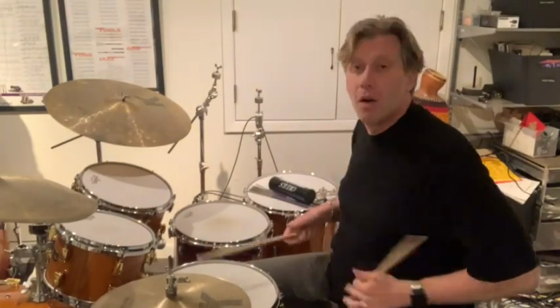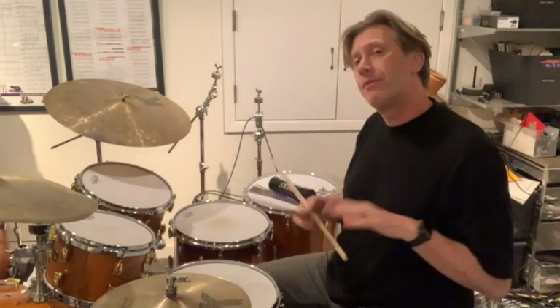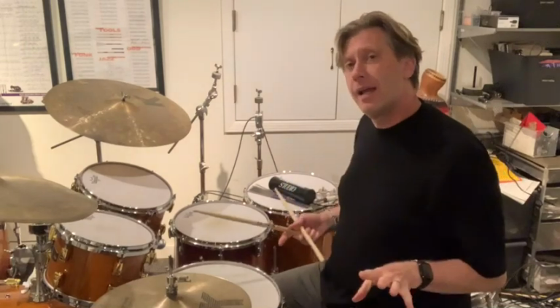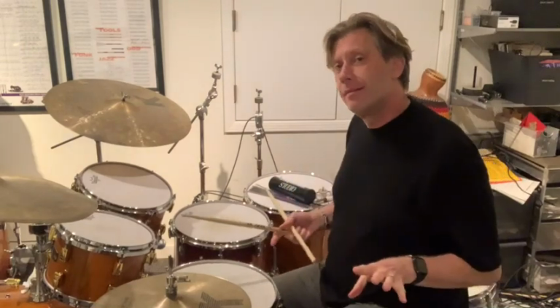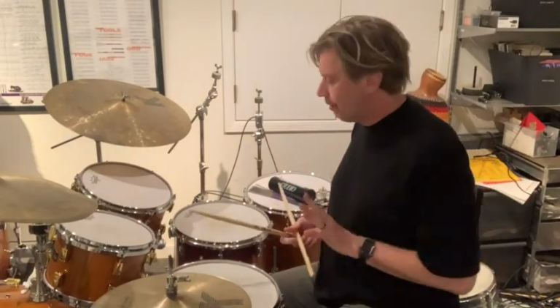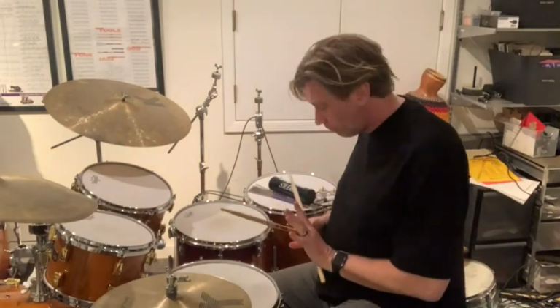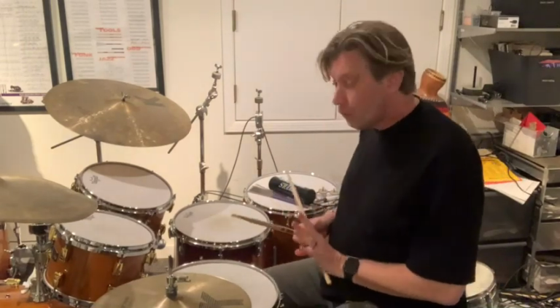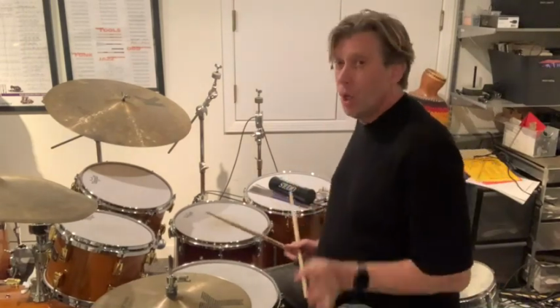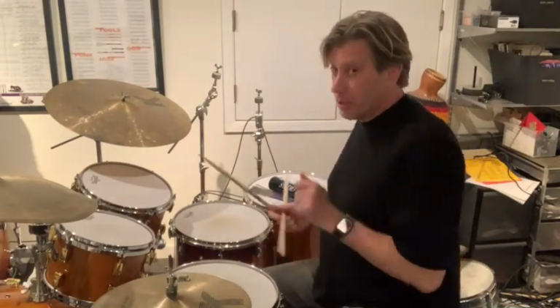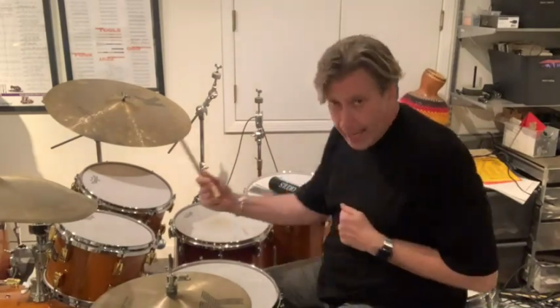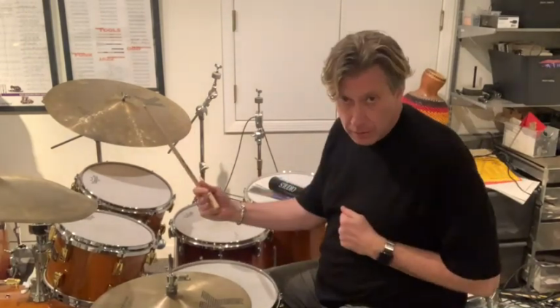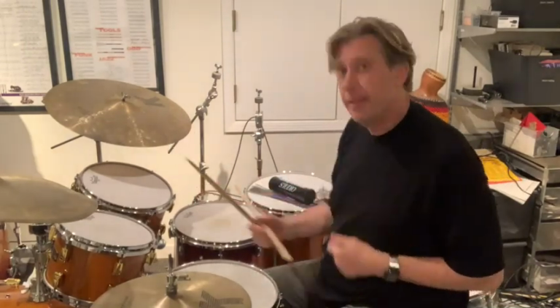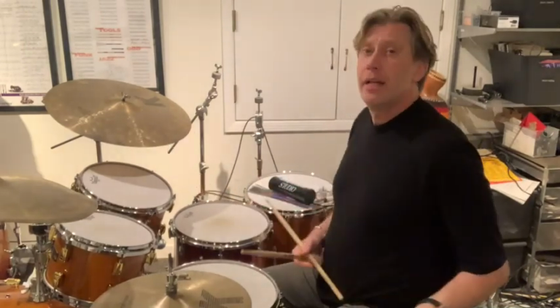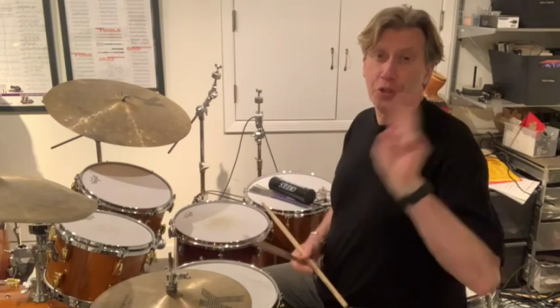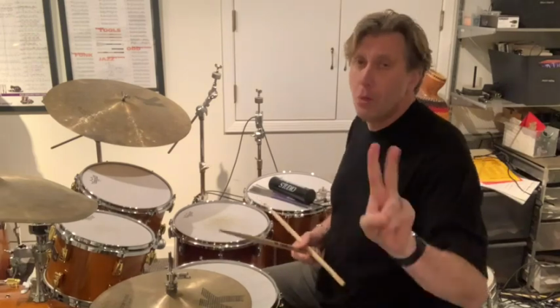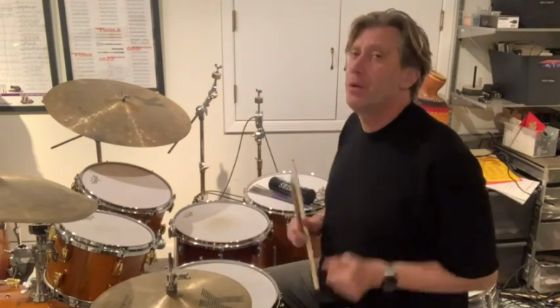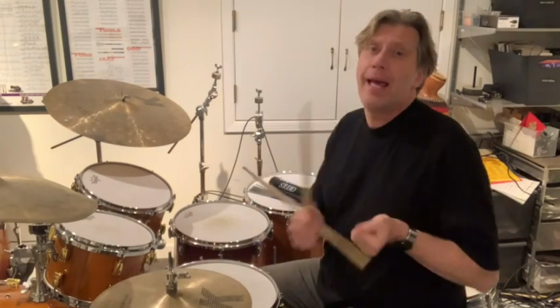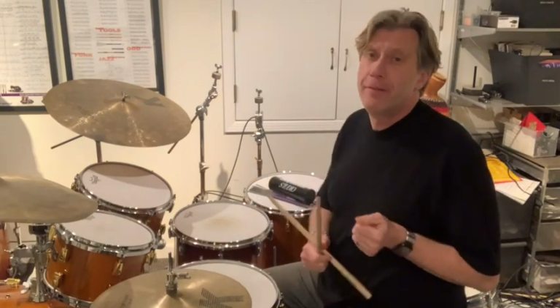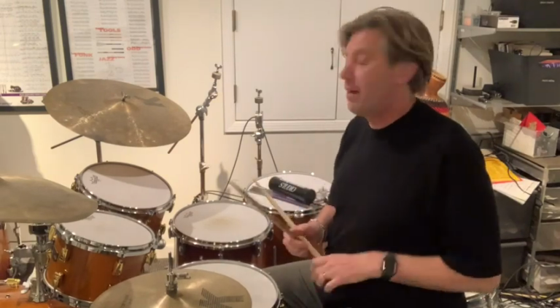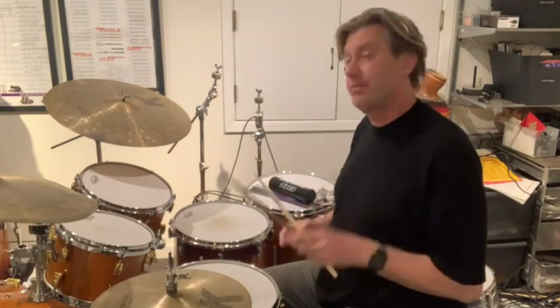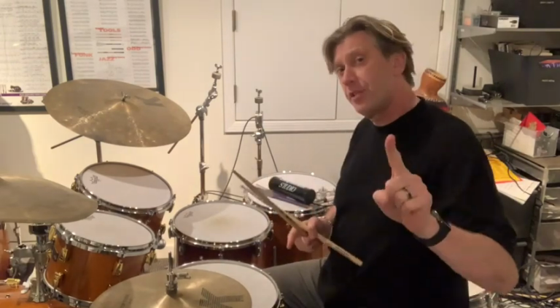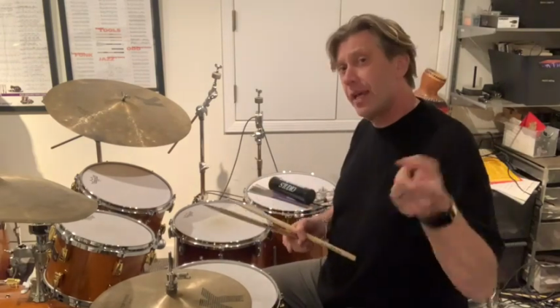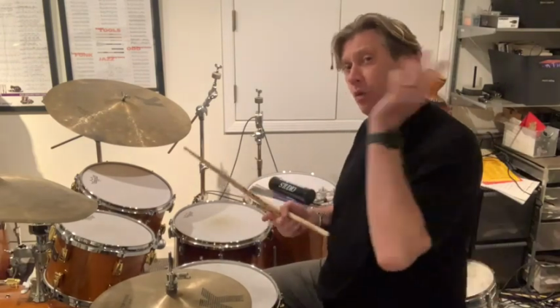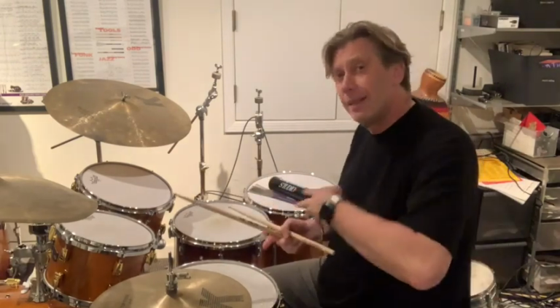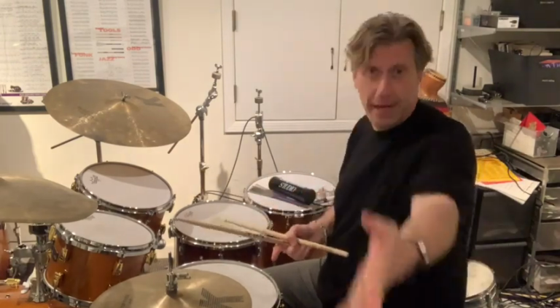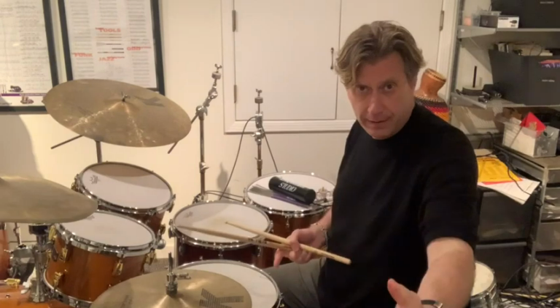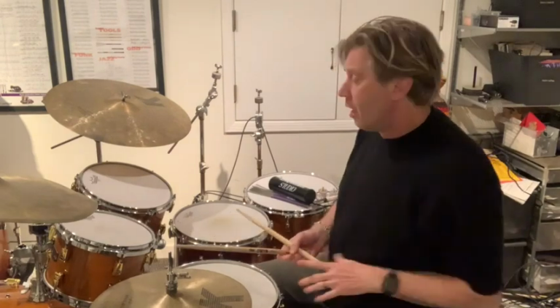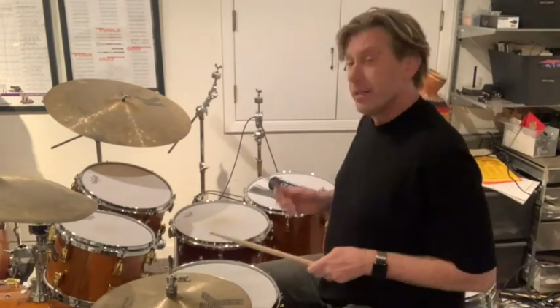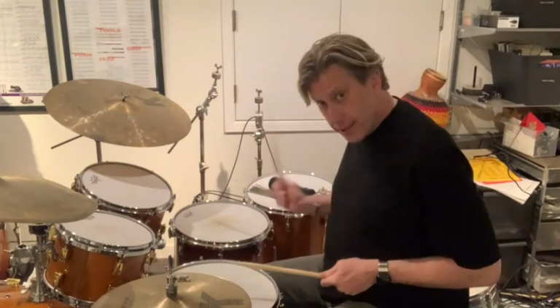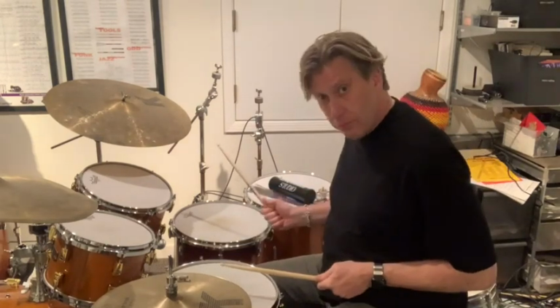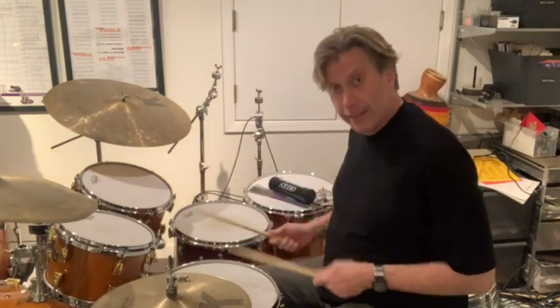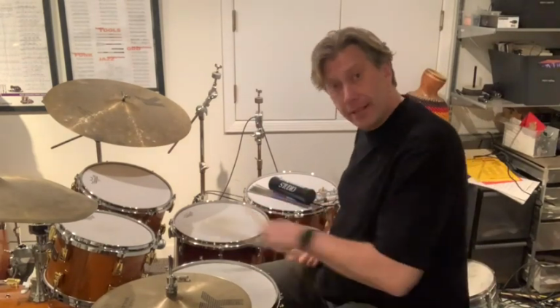Is that nice? Now, there are four ways we're going to play this for the challenge: single sticking right hand lead, single sticking left hand lead, all one hand right hand lead, and all one hand left hand lead. So right hand lead will sound like this.